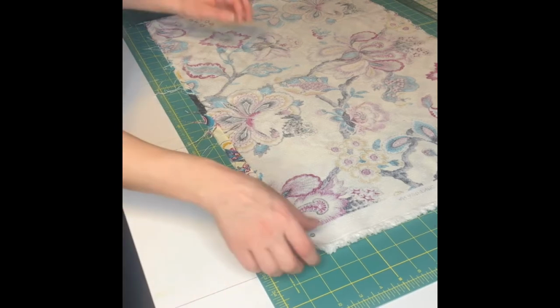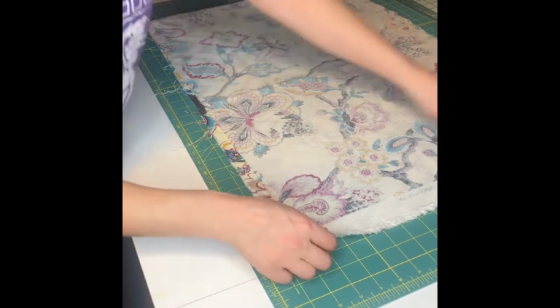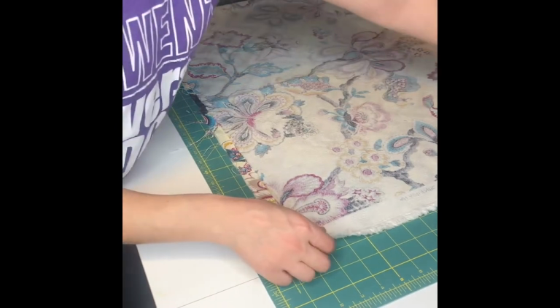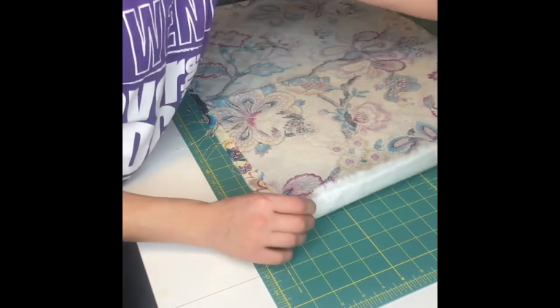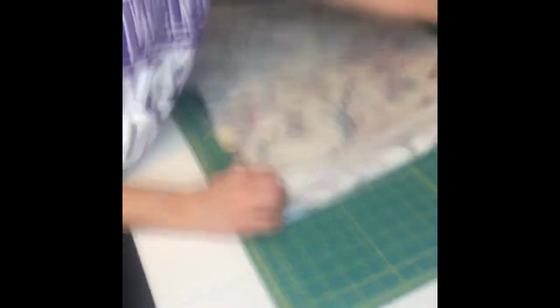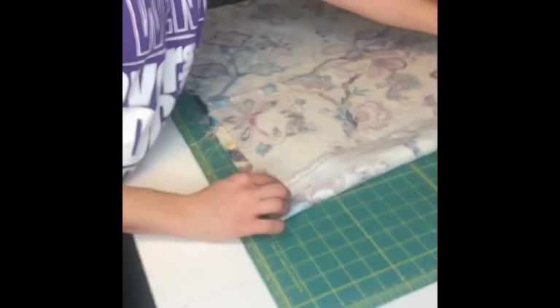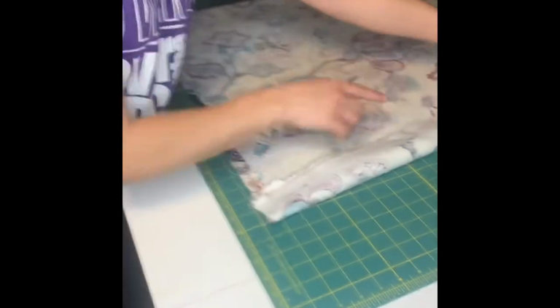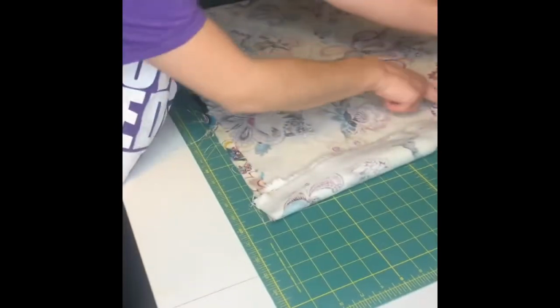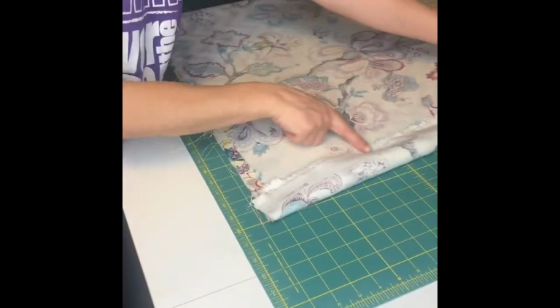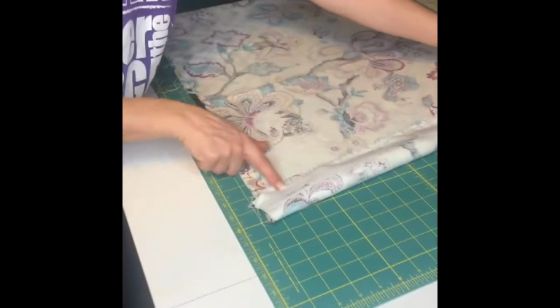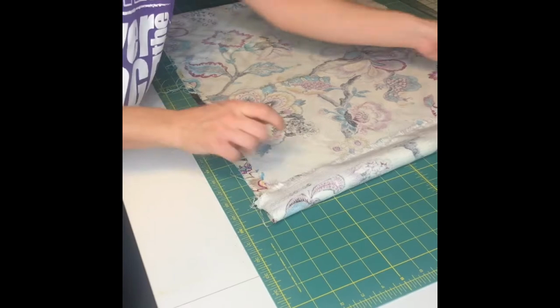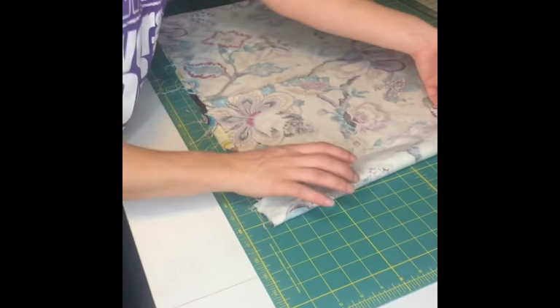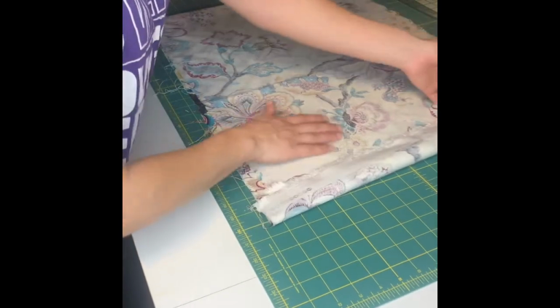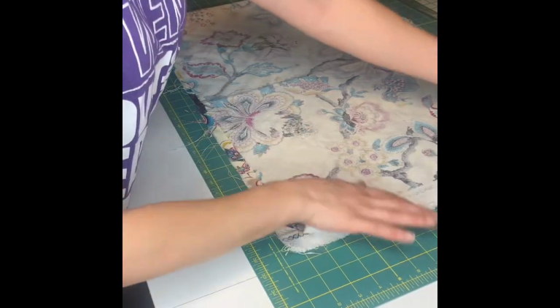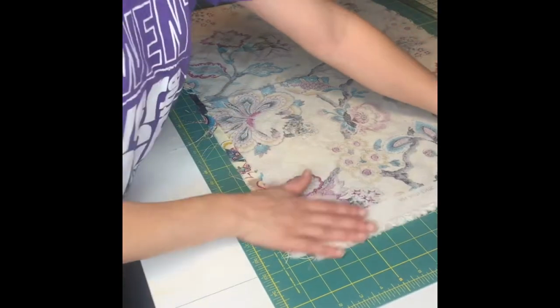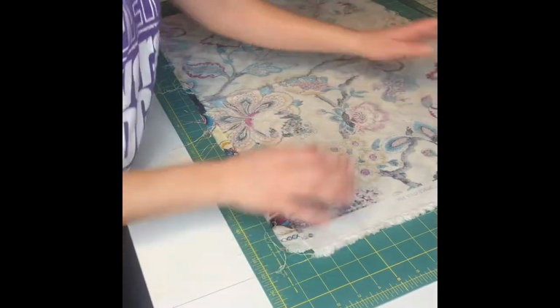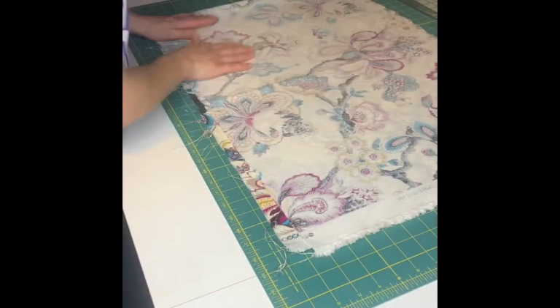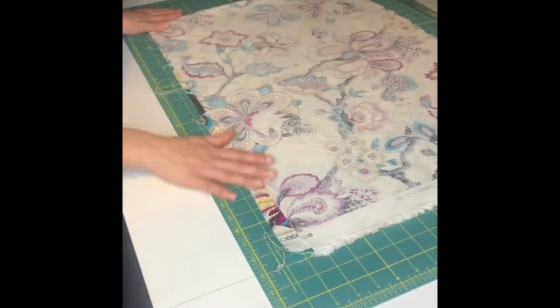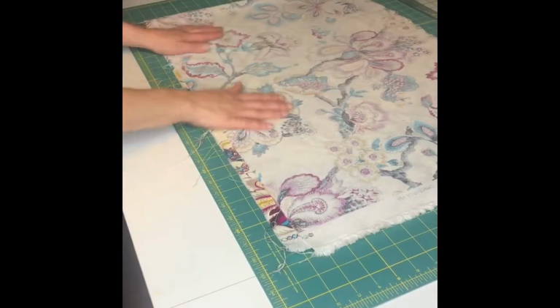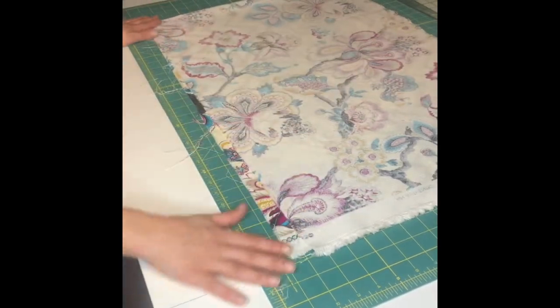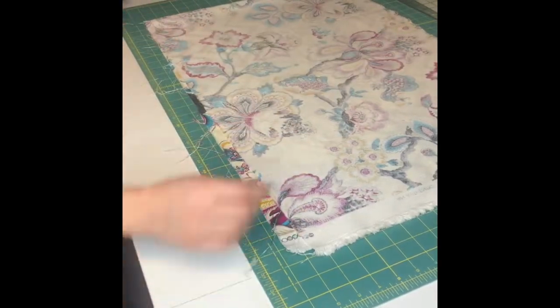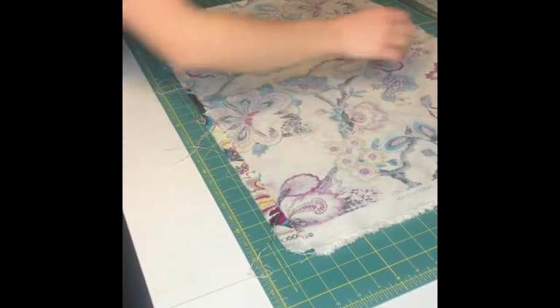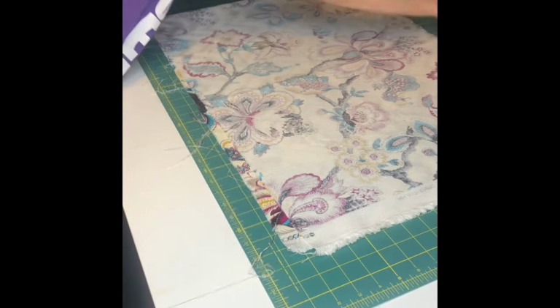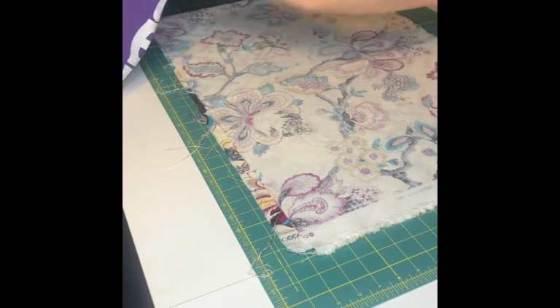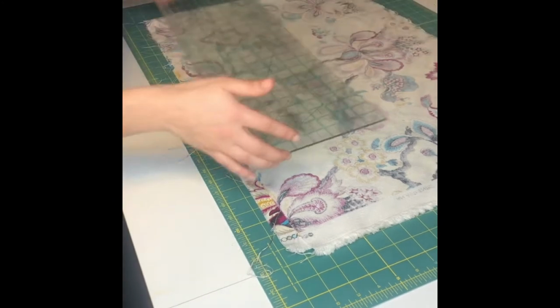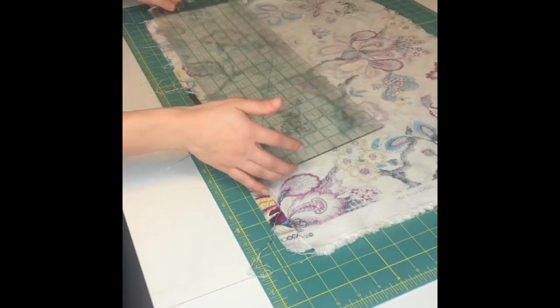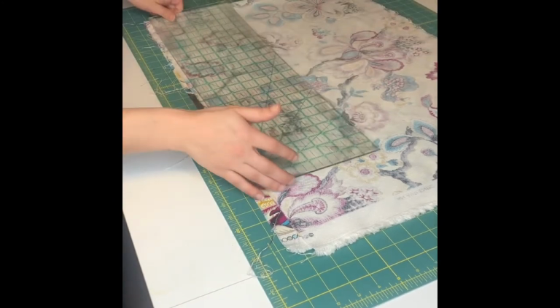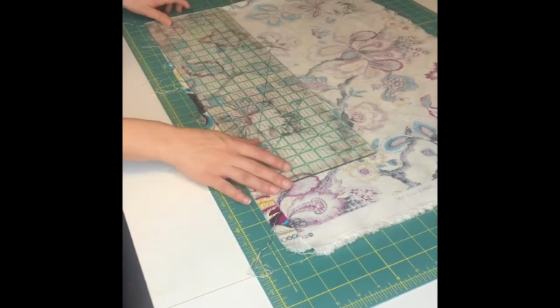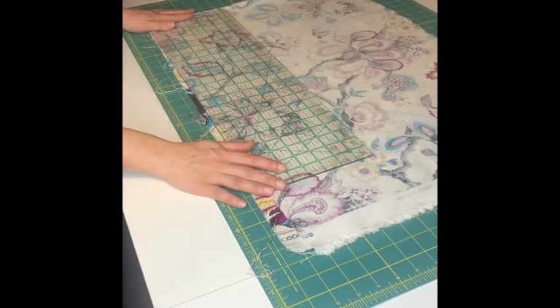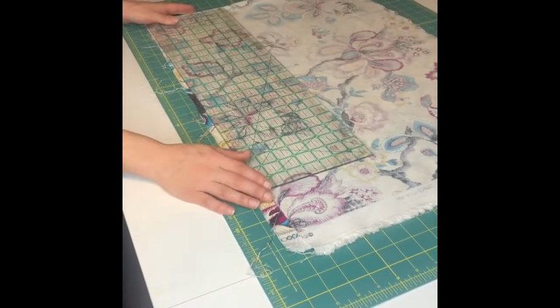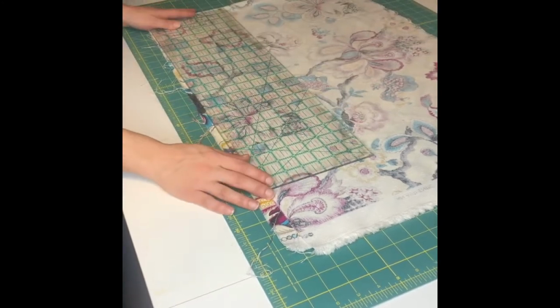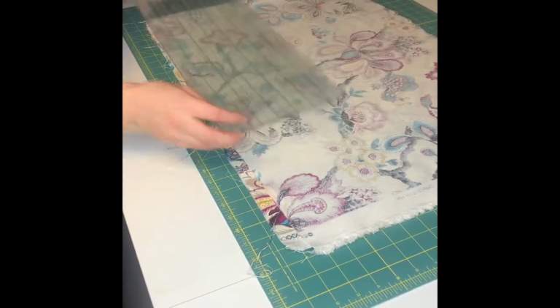...how my fabric overlaps on the bottom and on the side — that is what we do not want. So you'll take your ruler and find the highest point that the fabric is overlapping. Please take note that my ruler is slightly above the overlap.